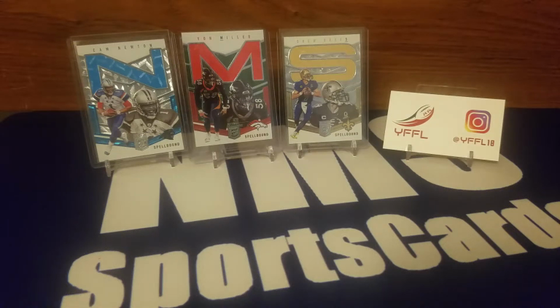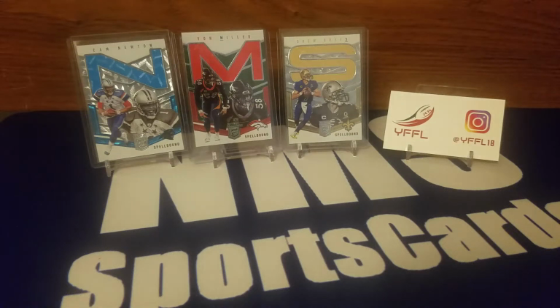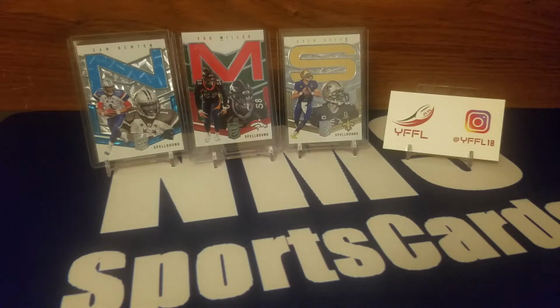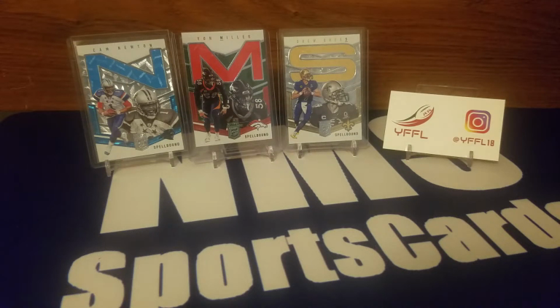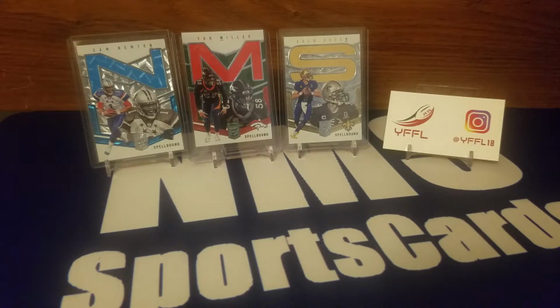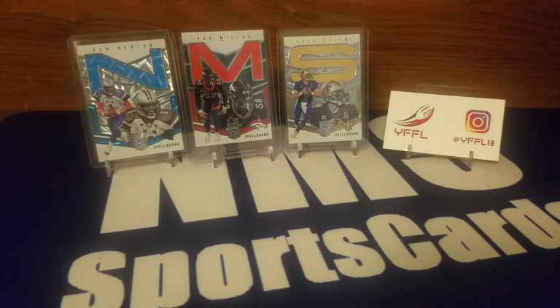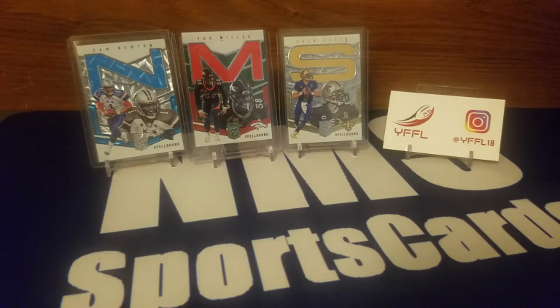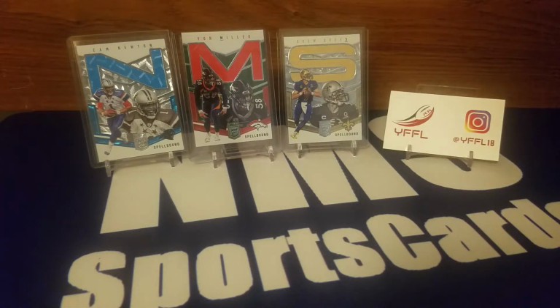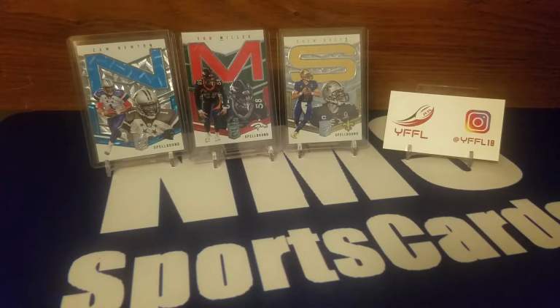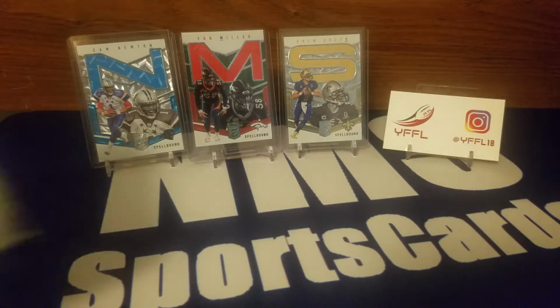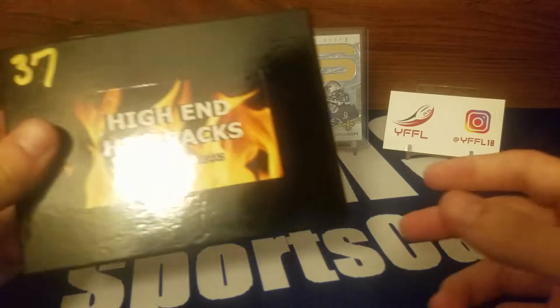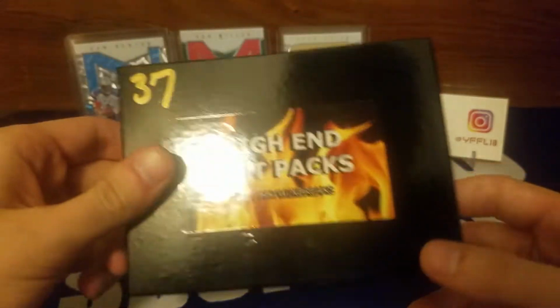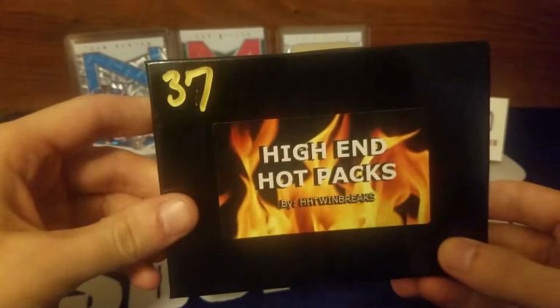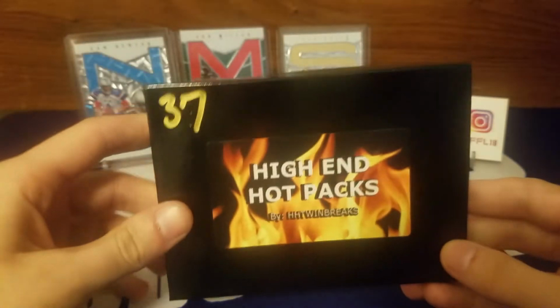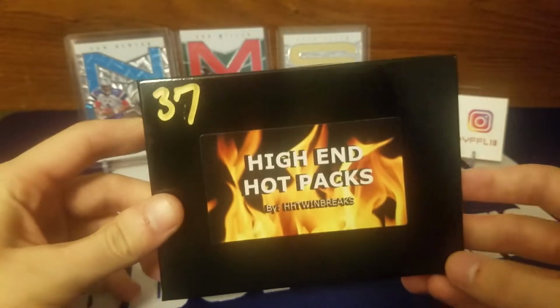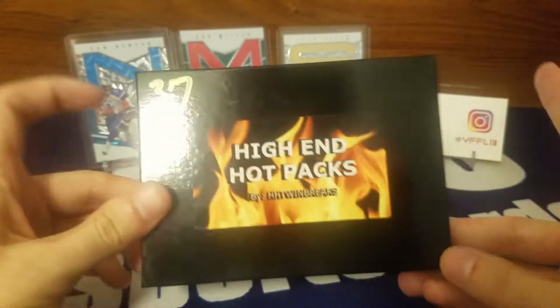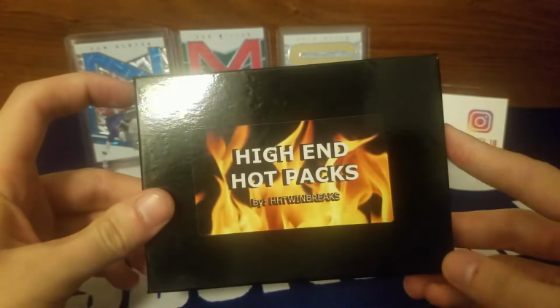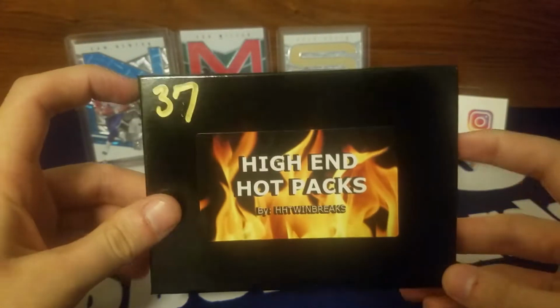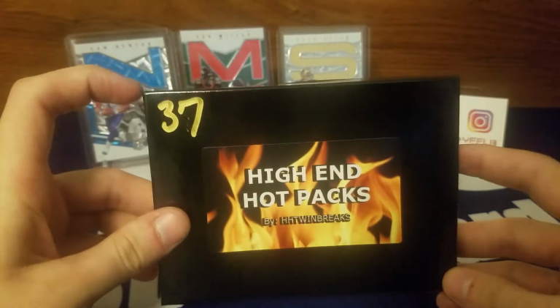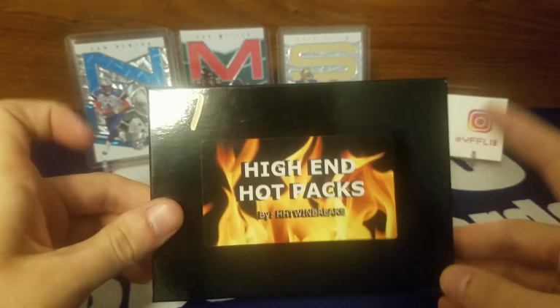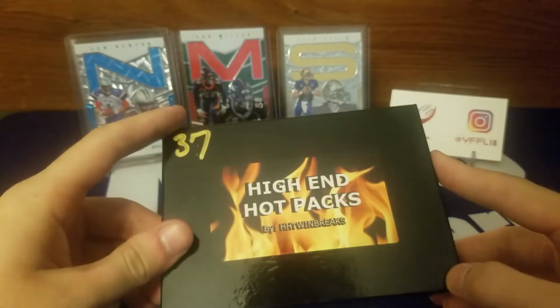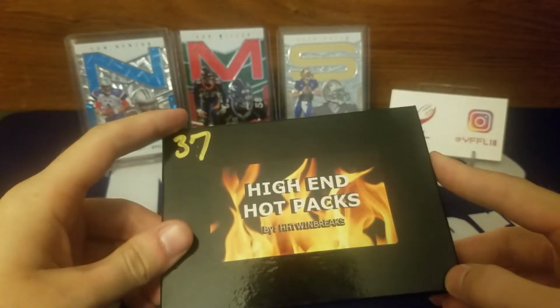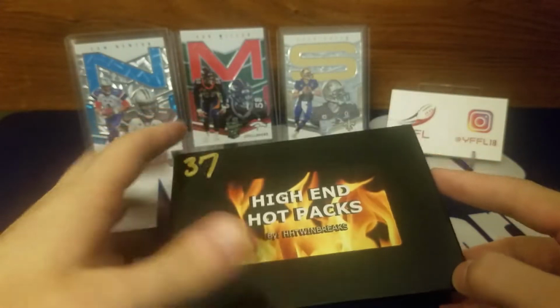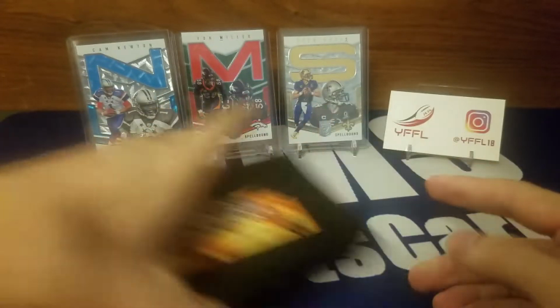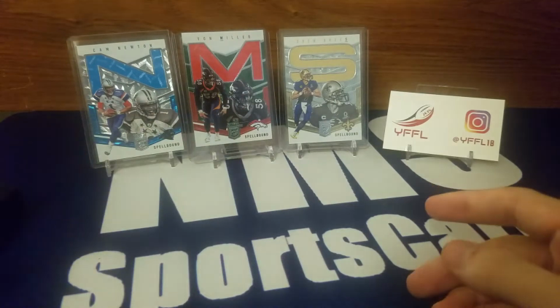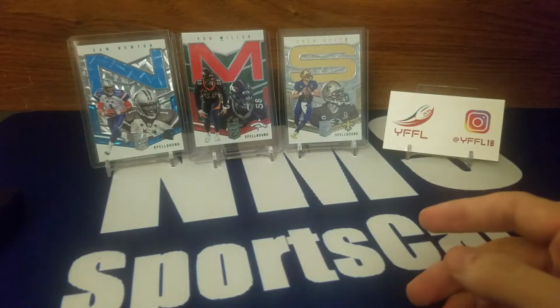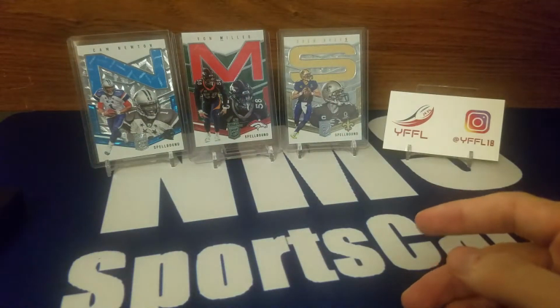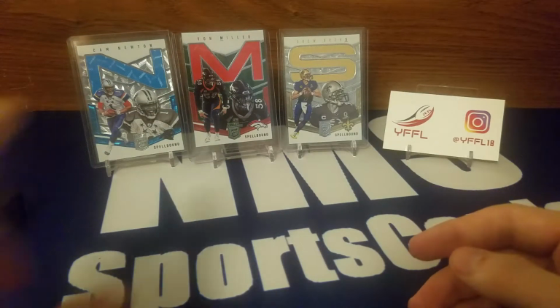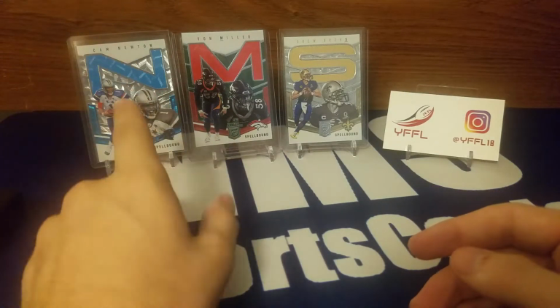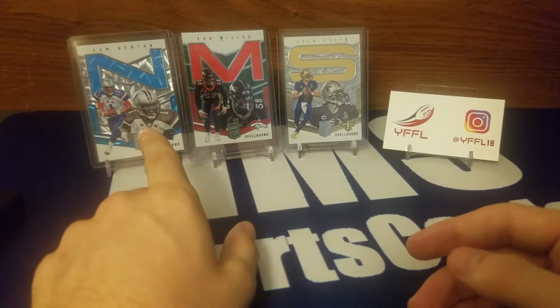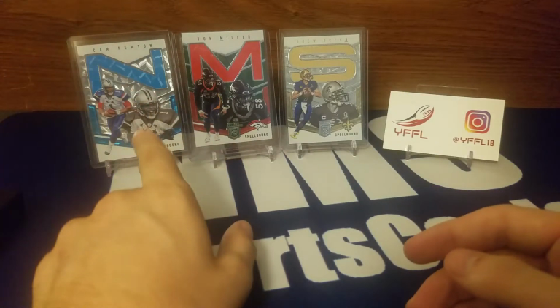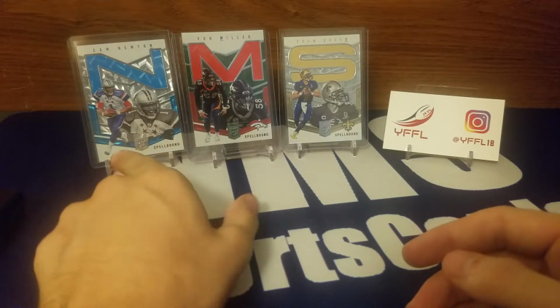What's up guys, today we are gonna be opening something a little different, a little new for me at least — the high-end hot pack. We will get back to that in just a second.